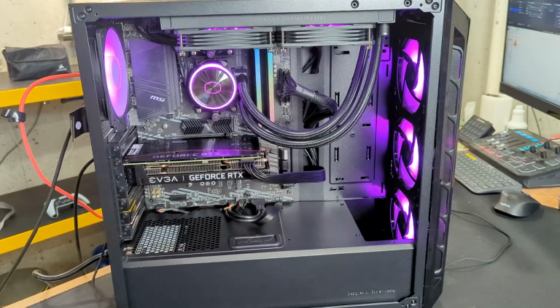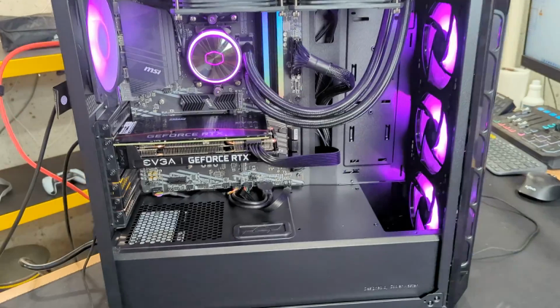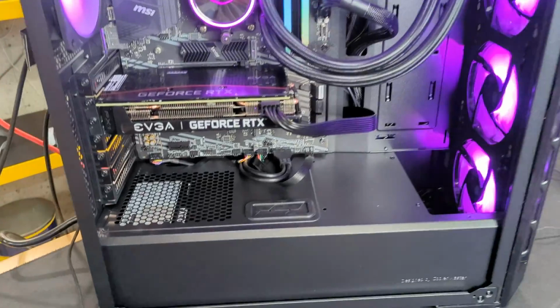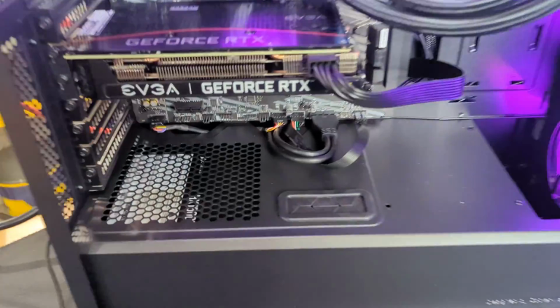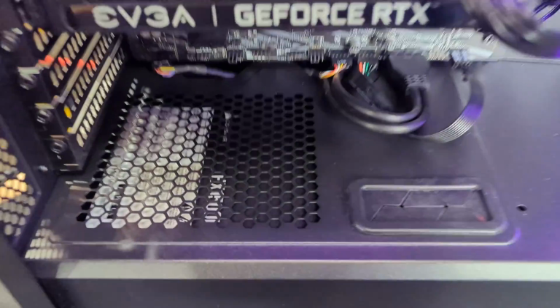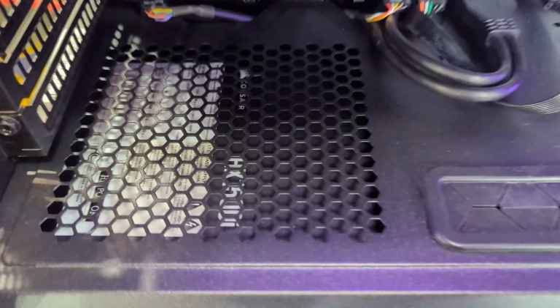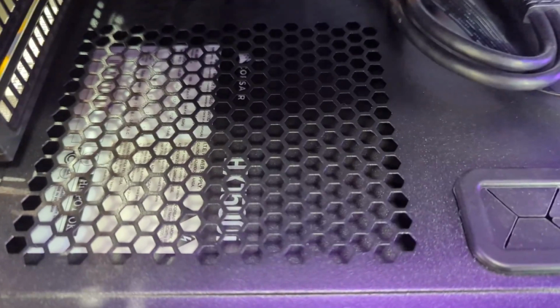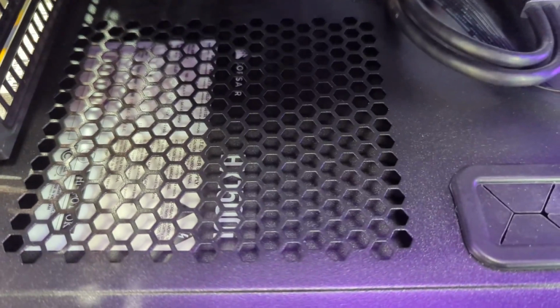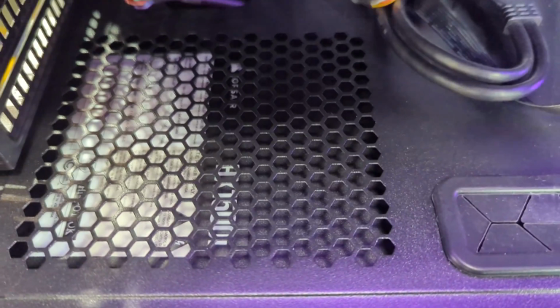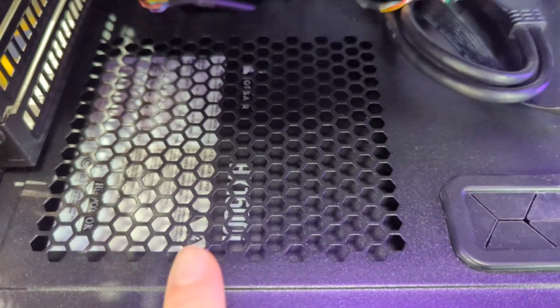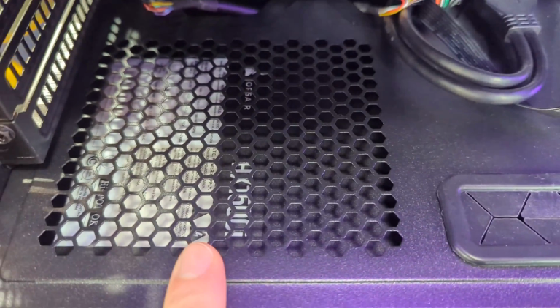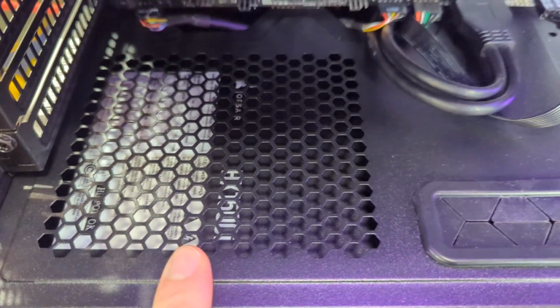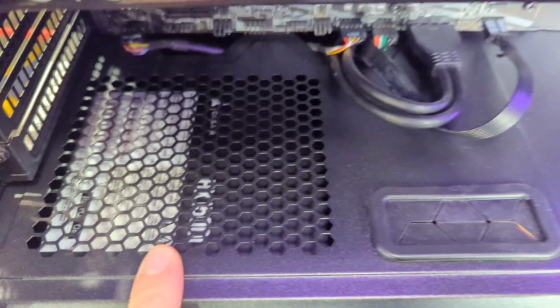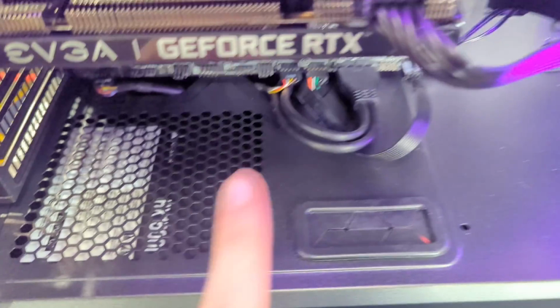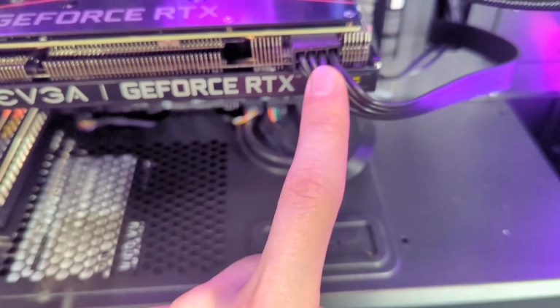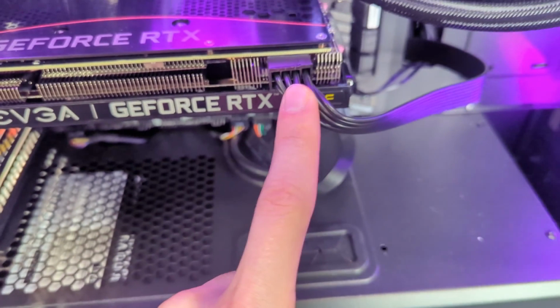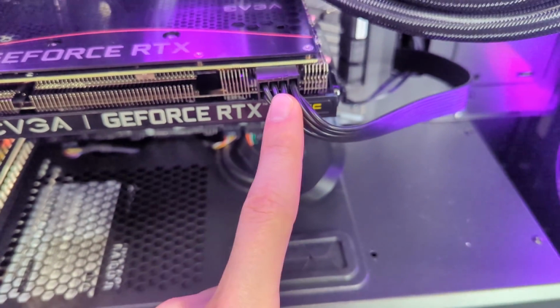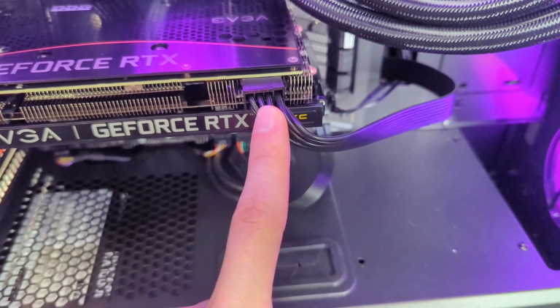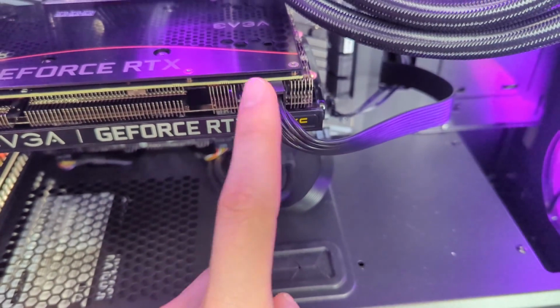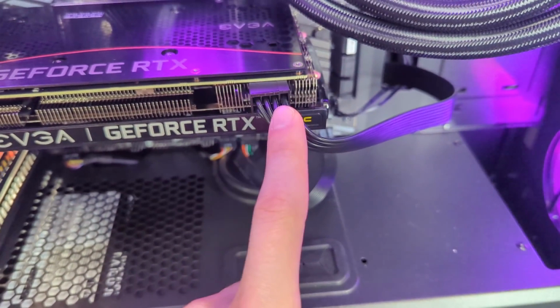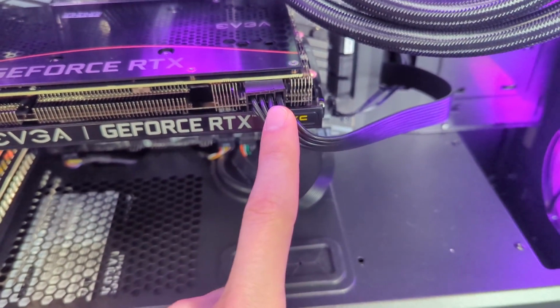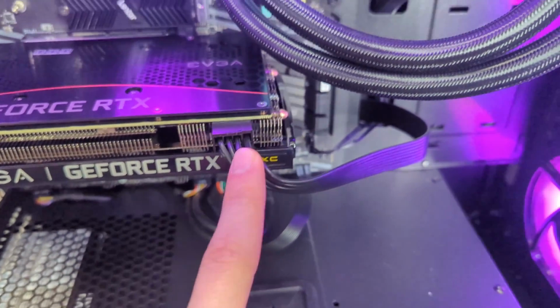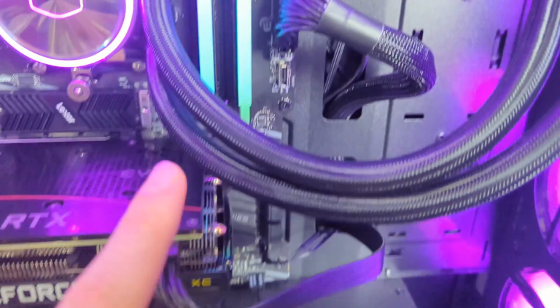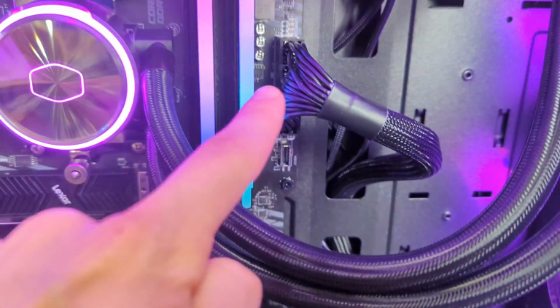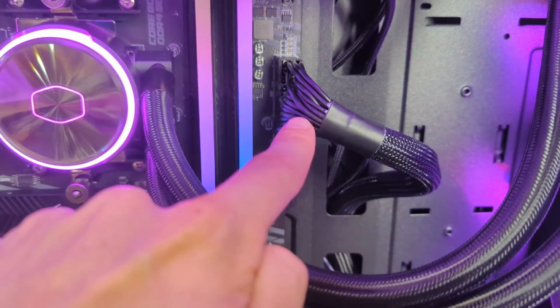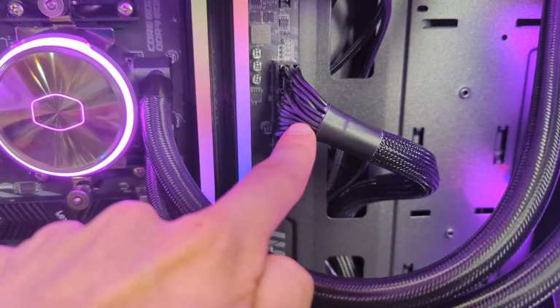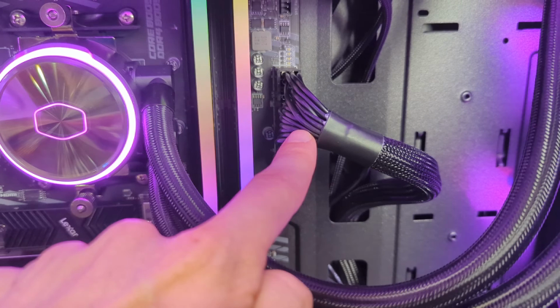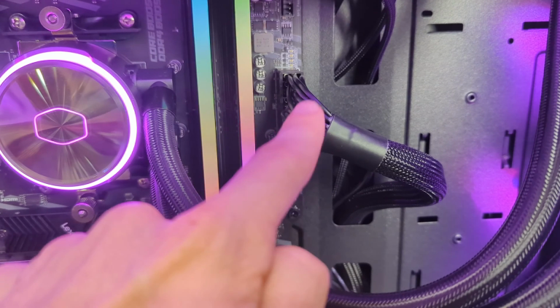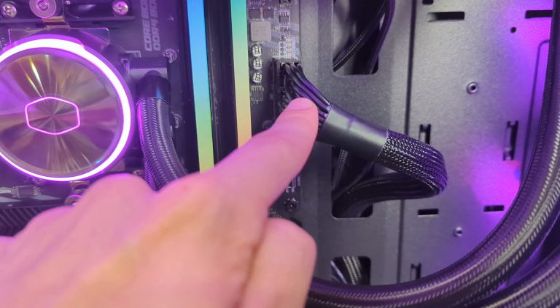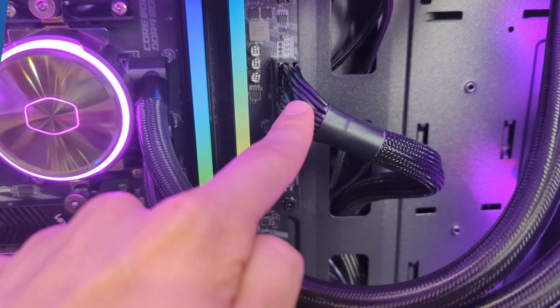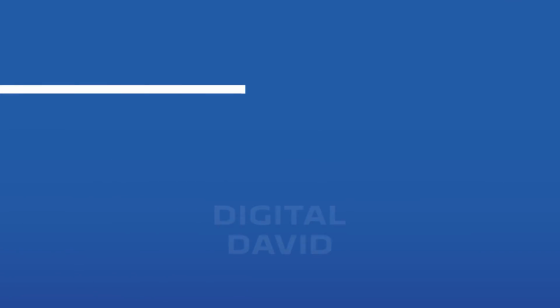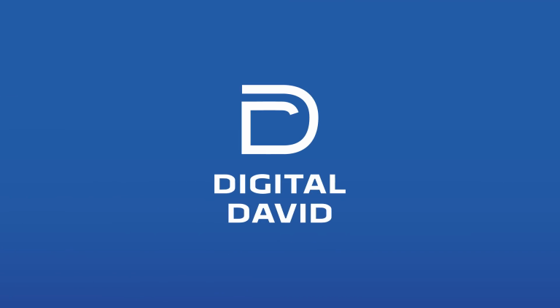Looking at our build, we have our Corsair power supply installed right there underneath the shroud. We have one PCIe cable connected right here to our GPU, and we have our main board power right there.